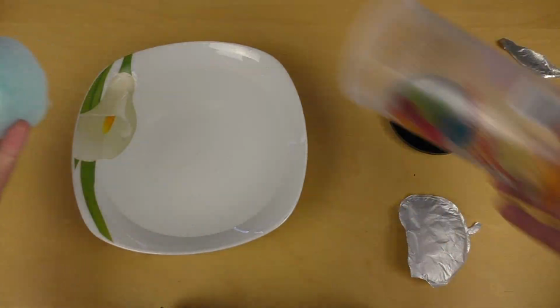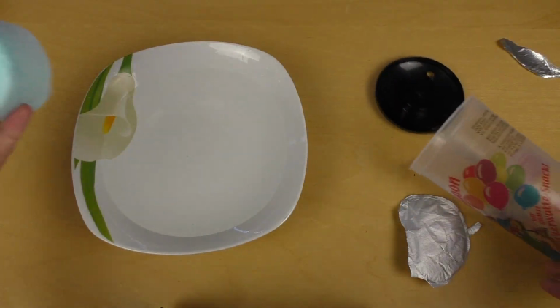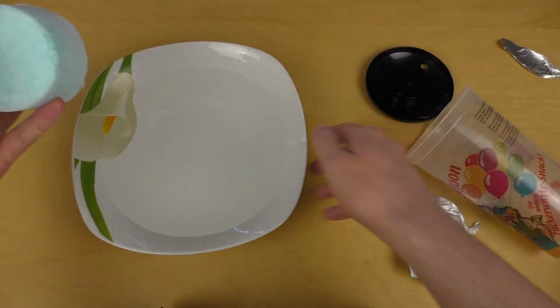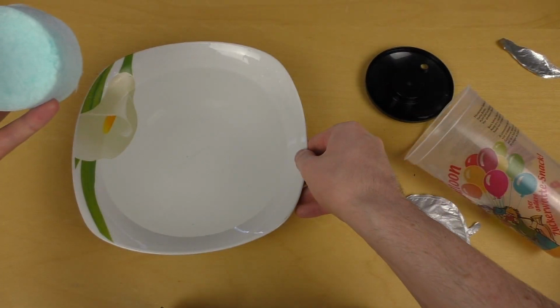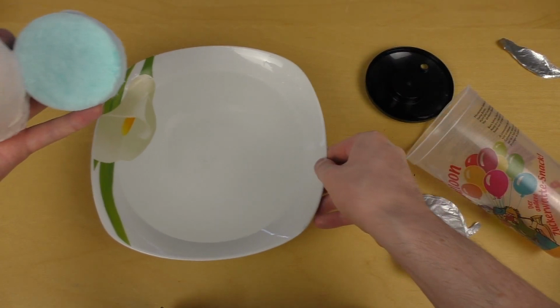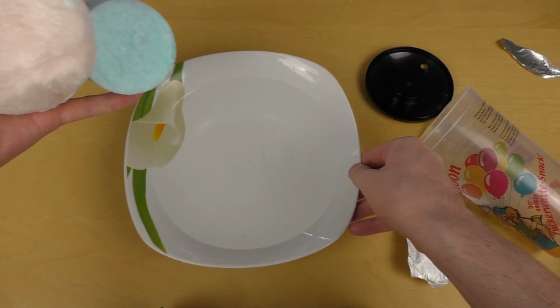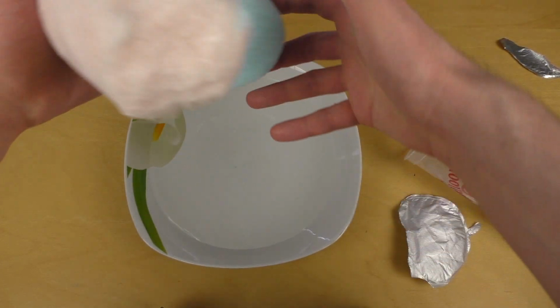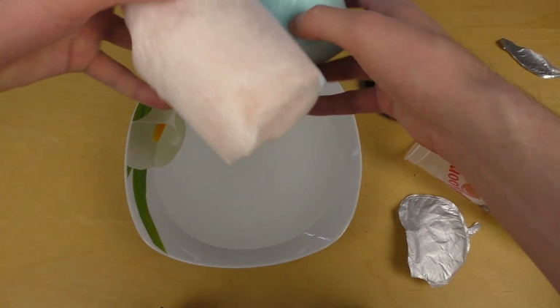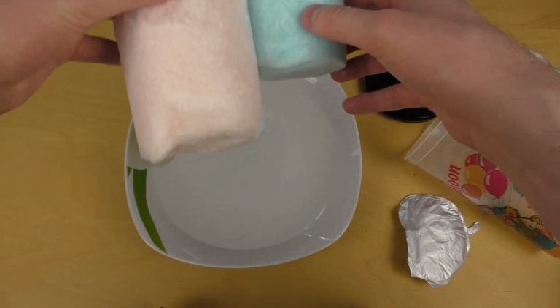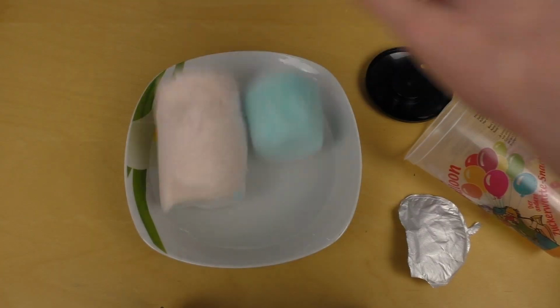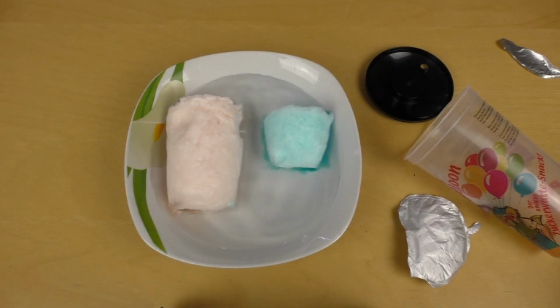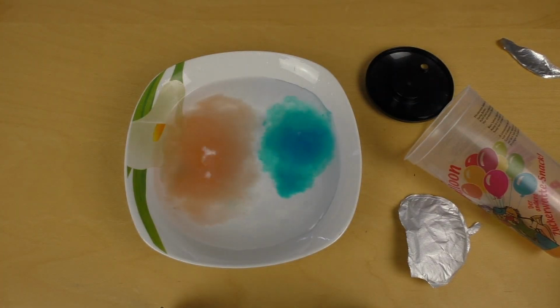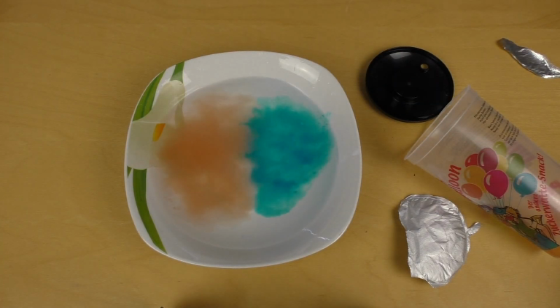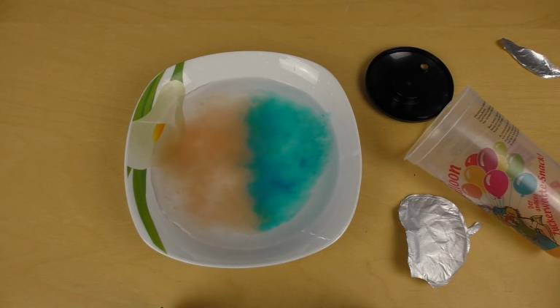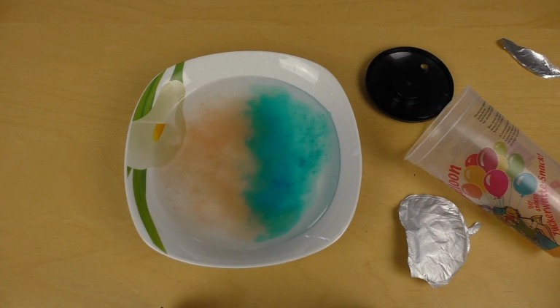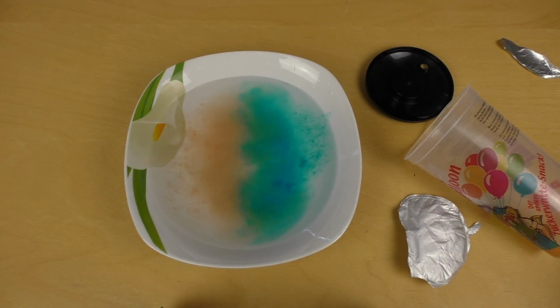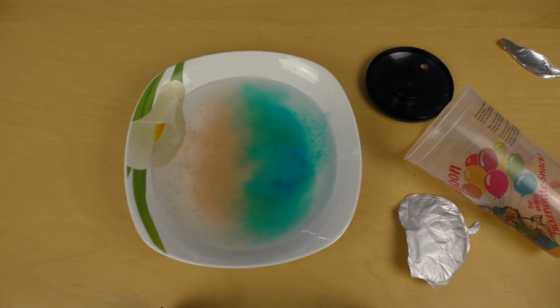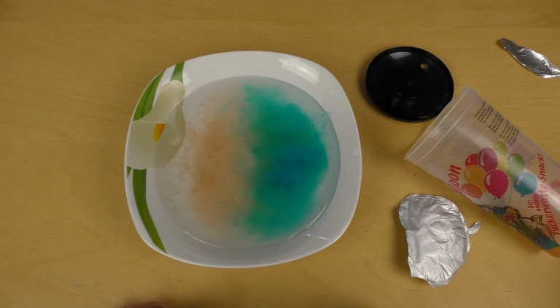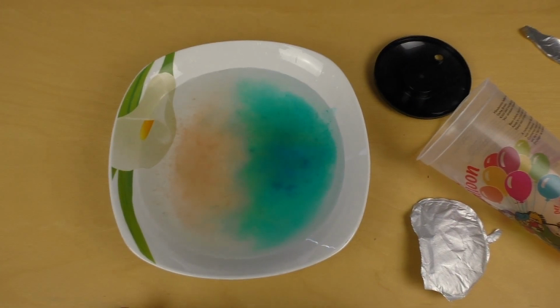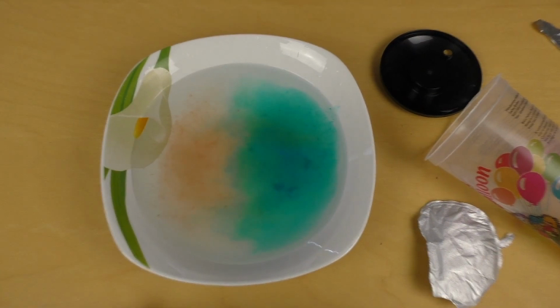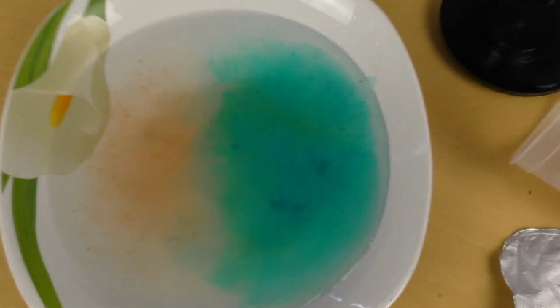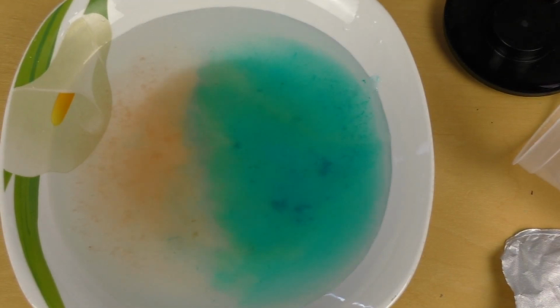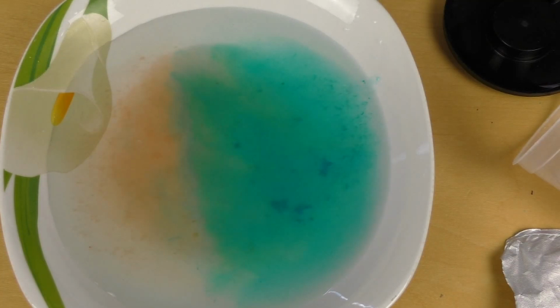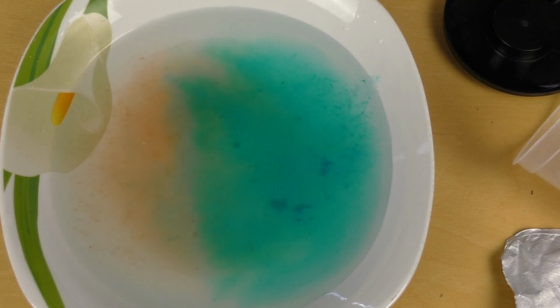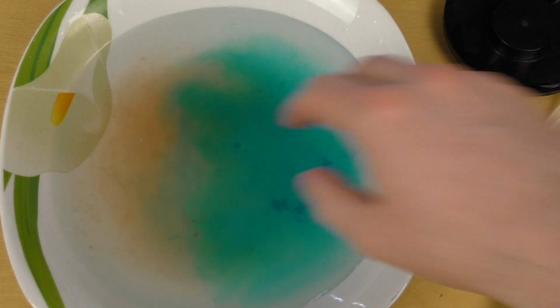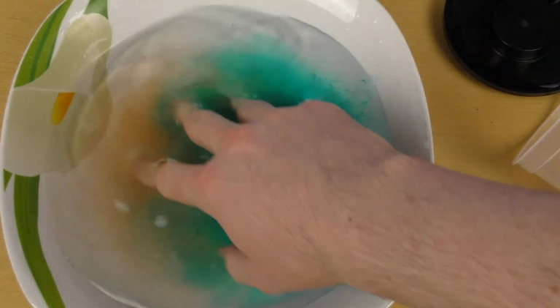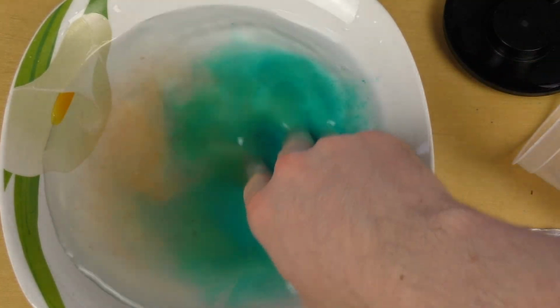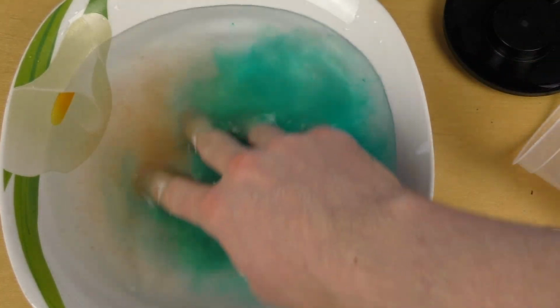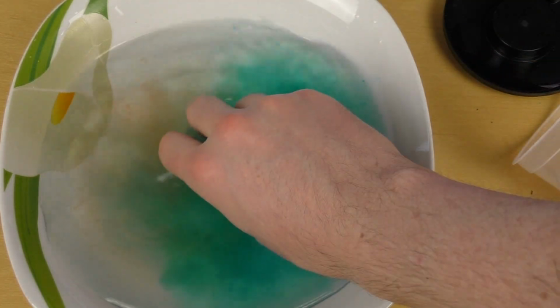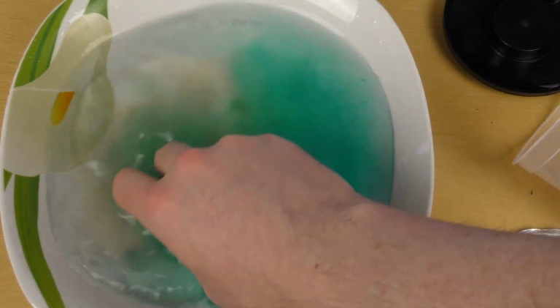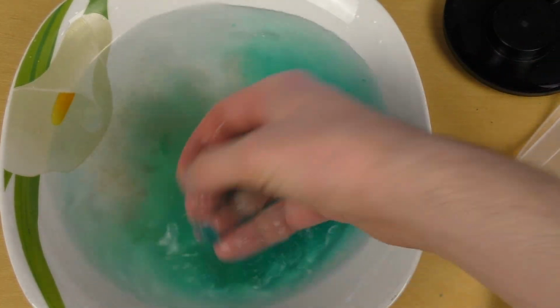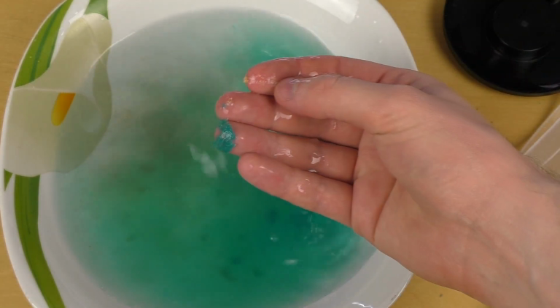Here's the cotton candy in two parts. One, two, three. Magic! It just vanished and nothing there — just some sugar.